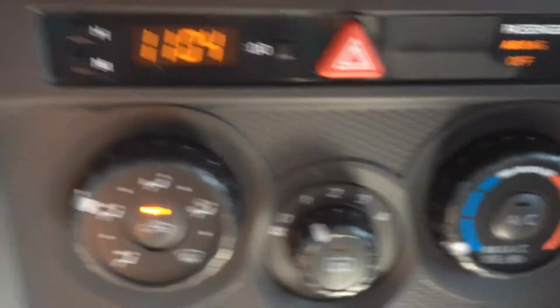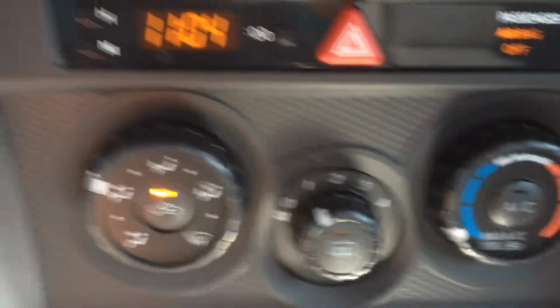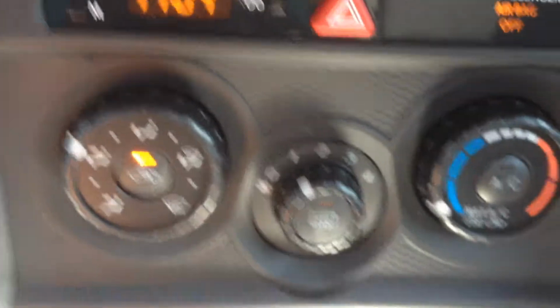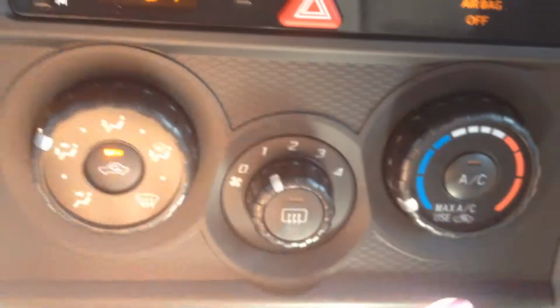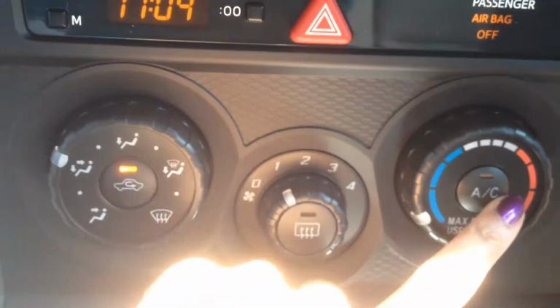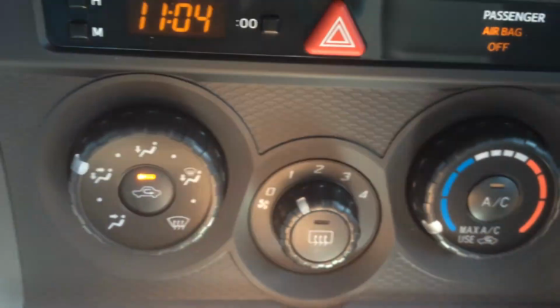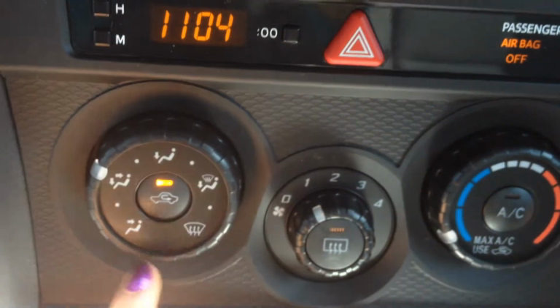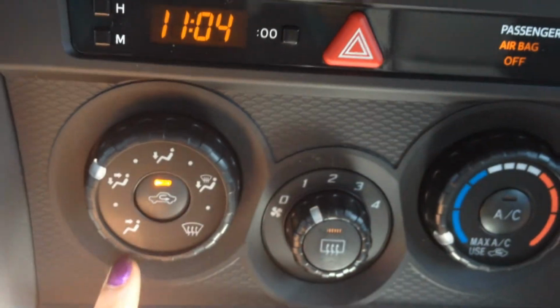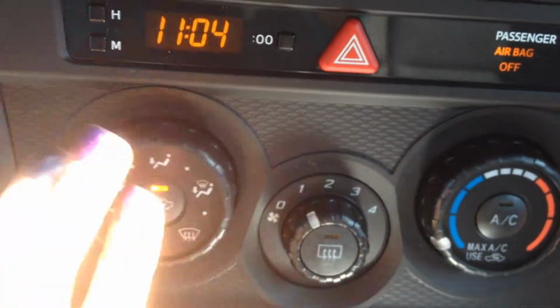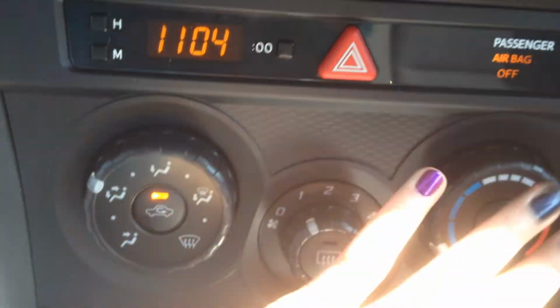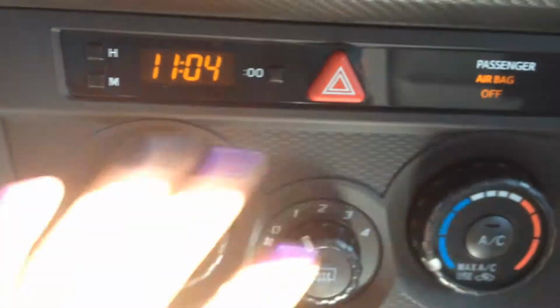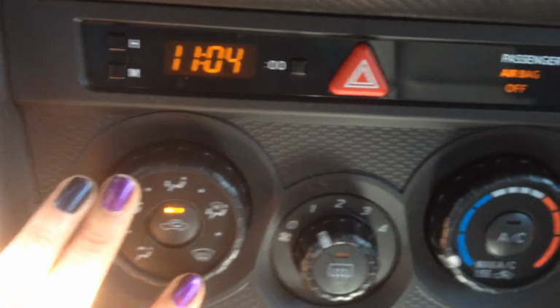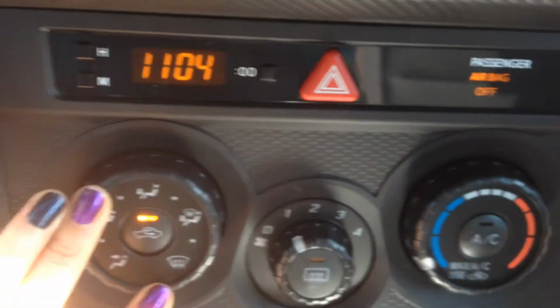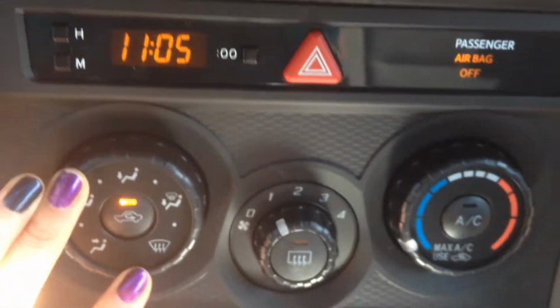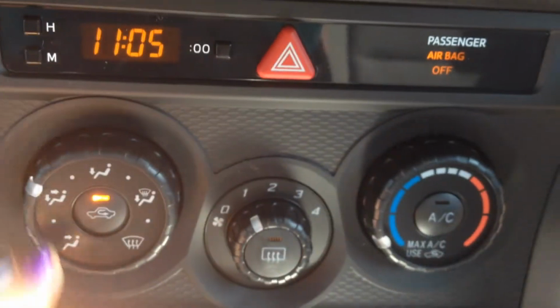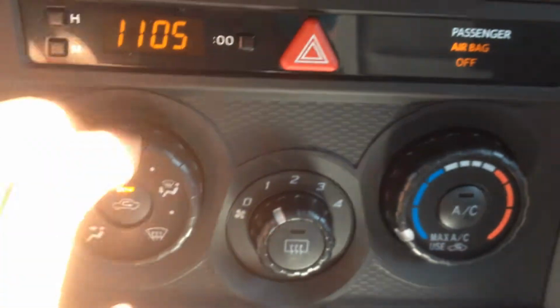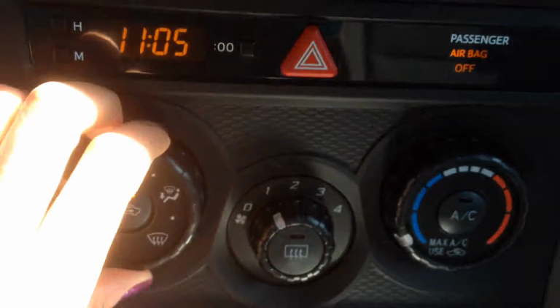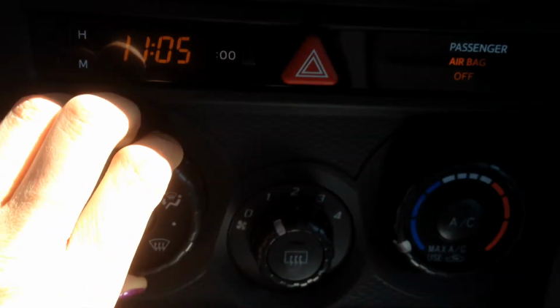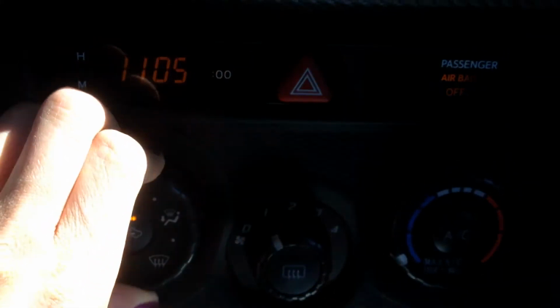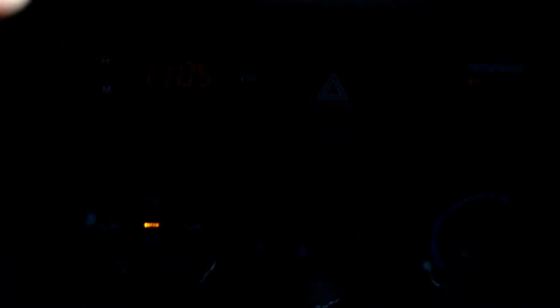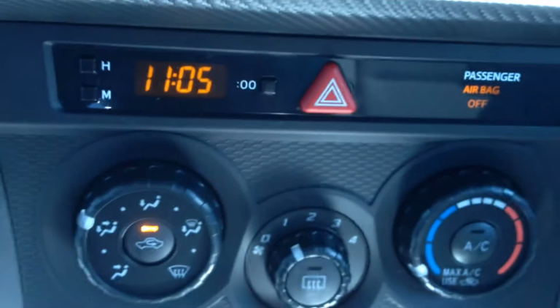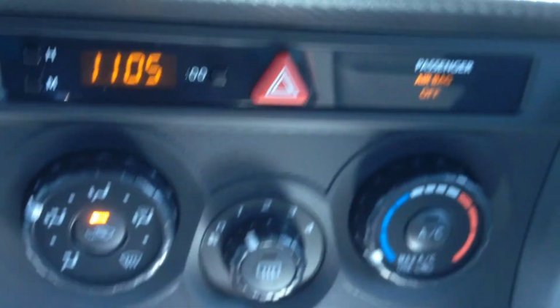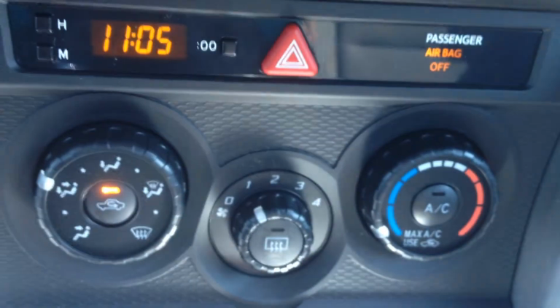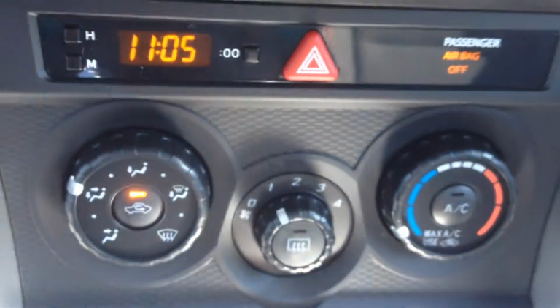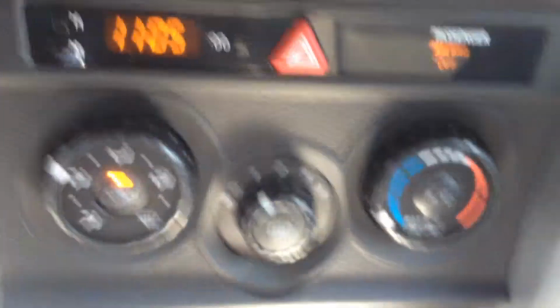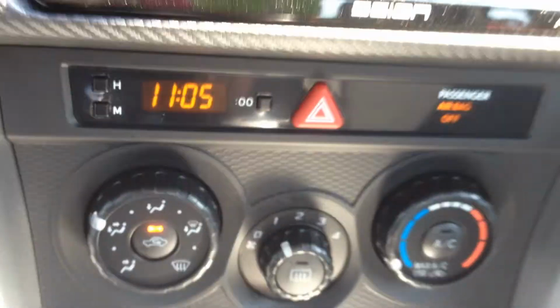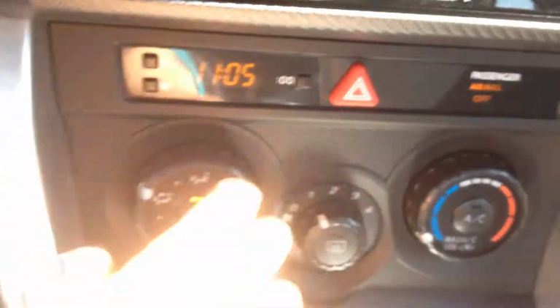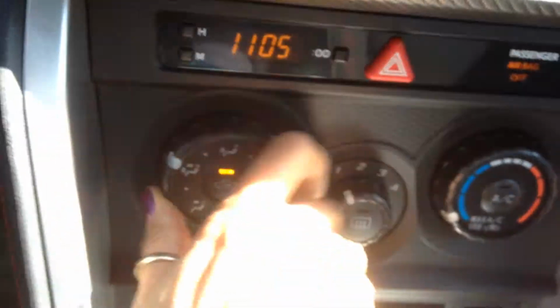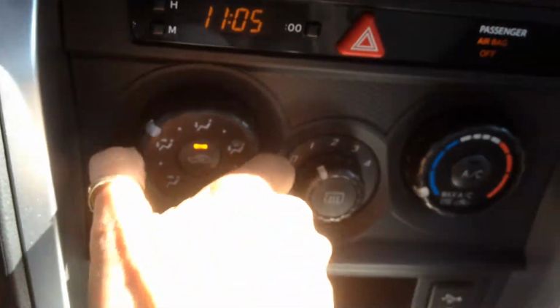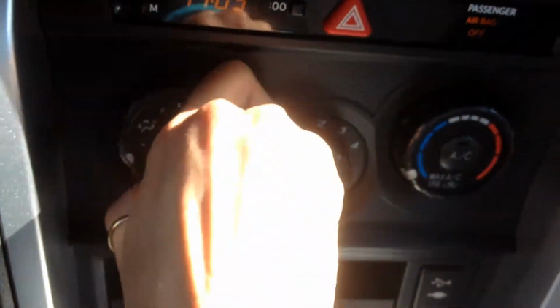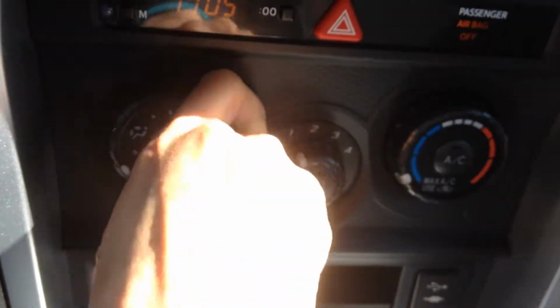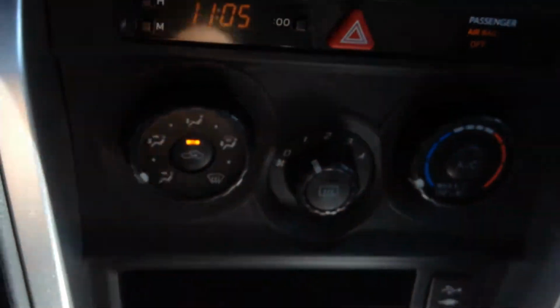It does have air conditioning as well as heat — you've got your basic controls here. Toyota likes to stick to the knobs because it's easier to control while you're driving; you don't have to look at it, you can just move it around.